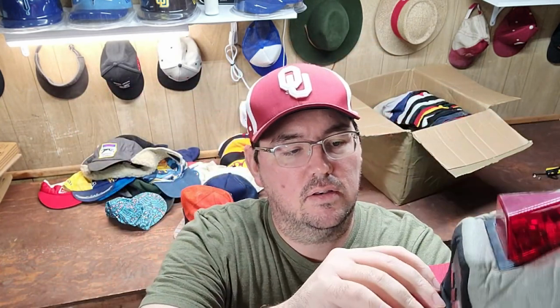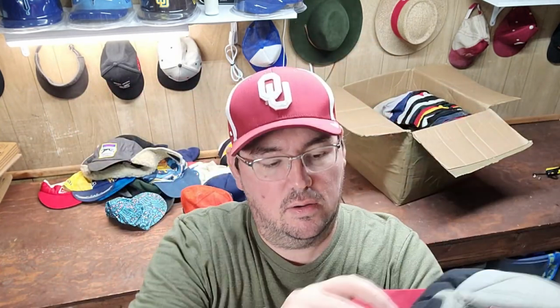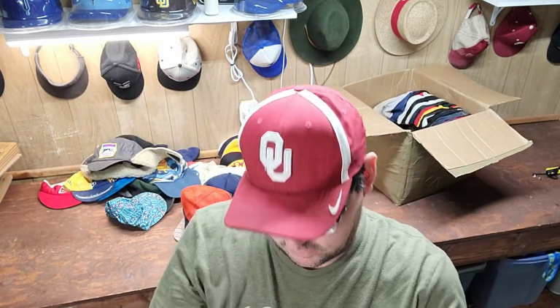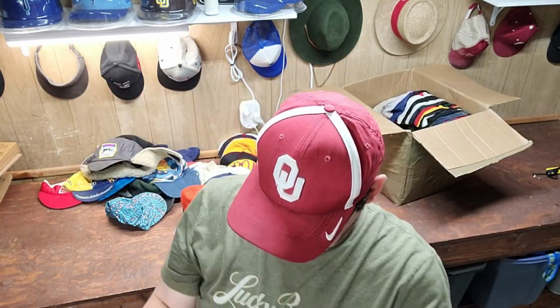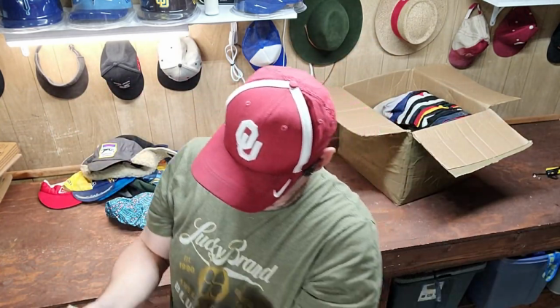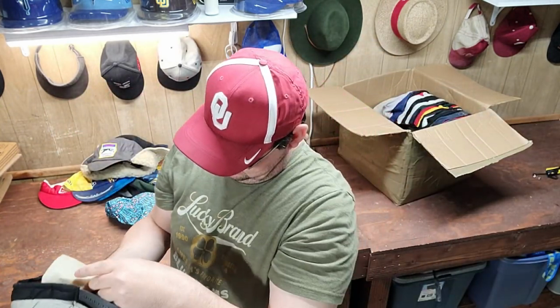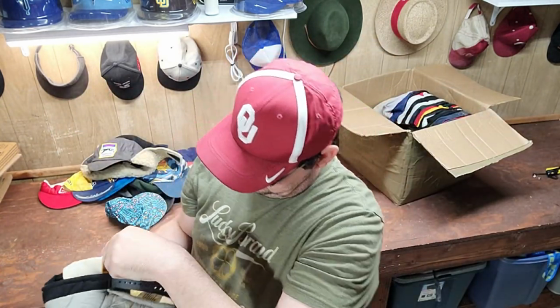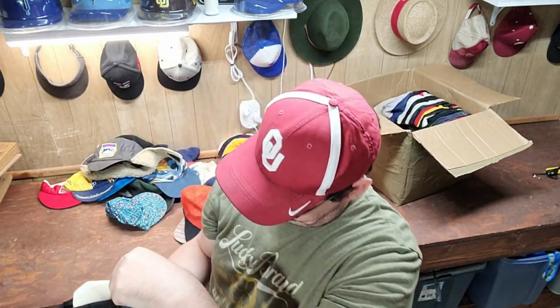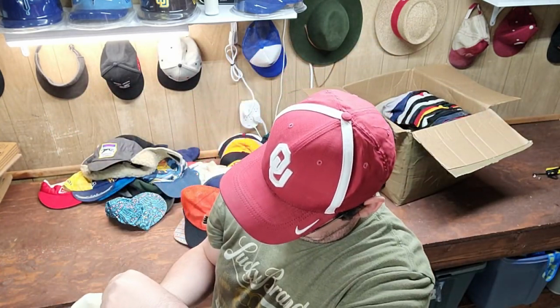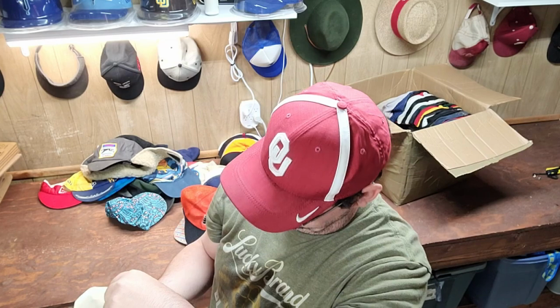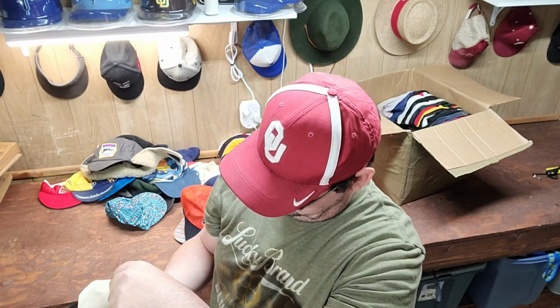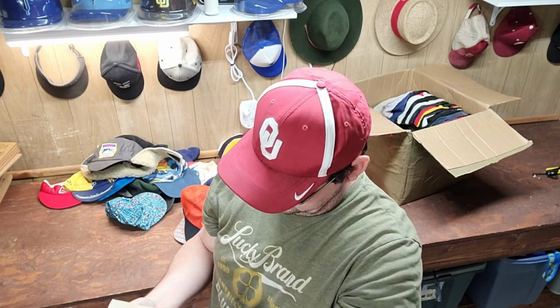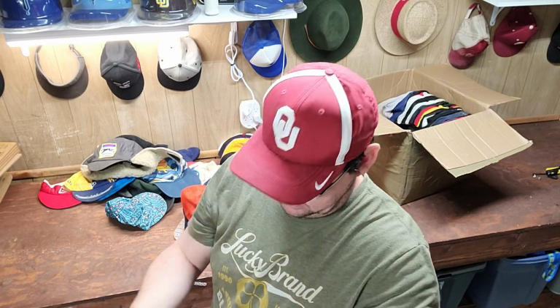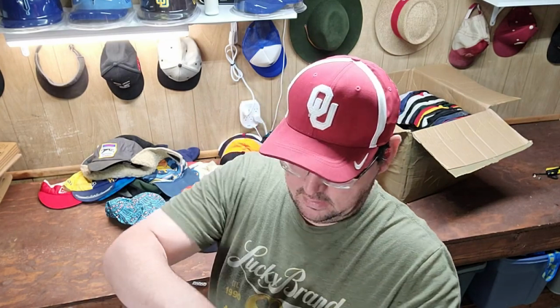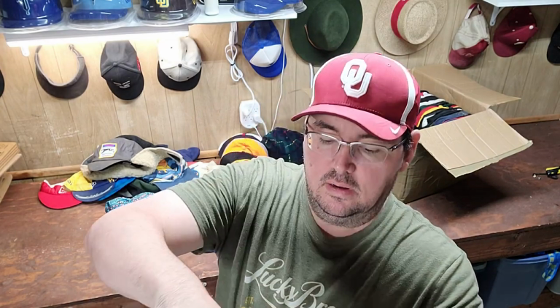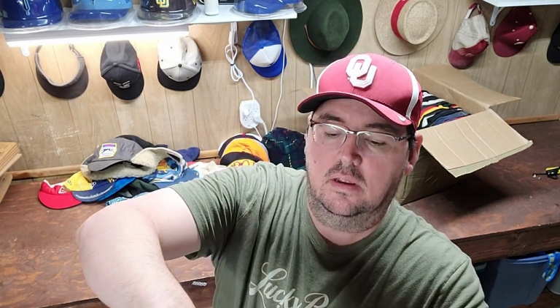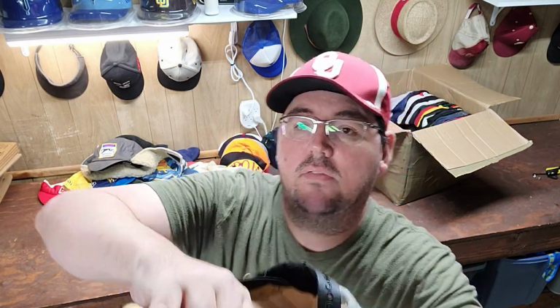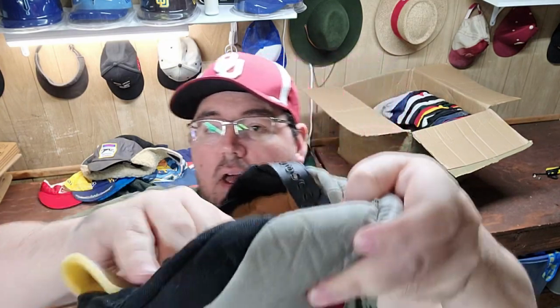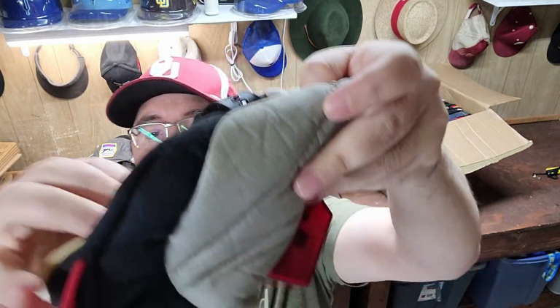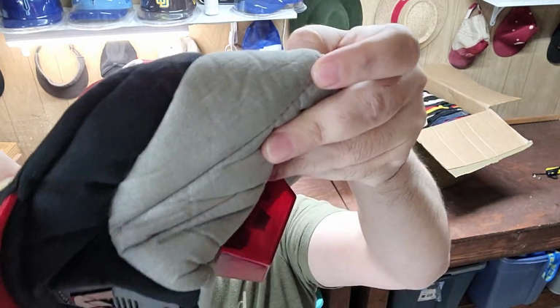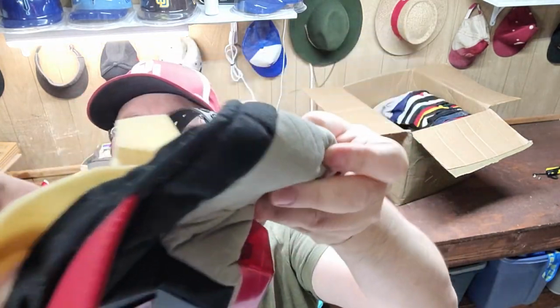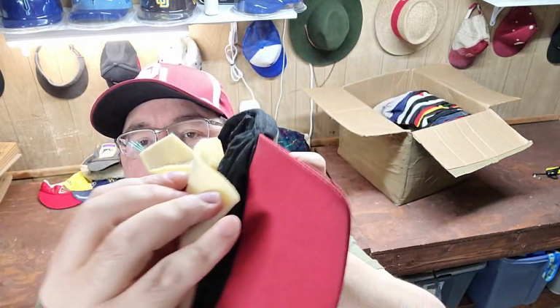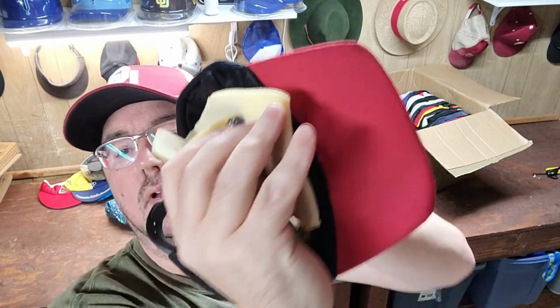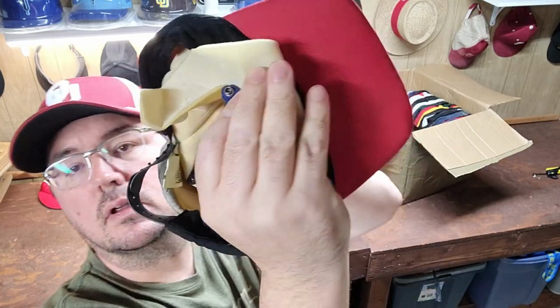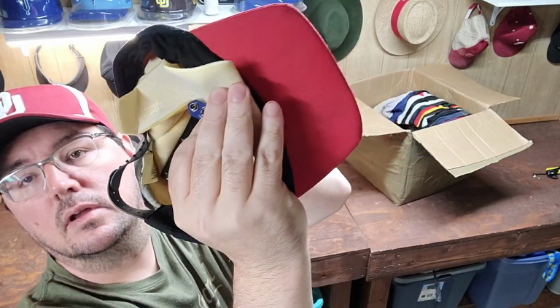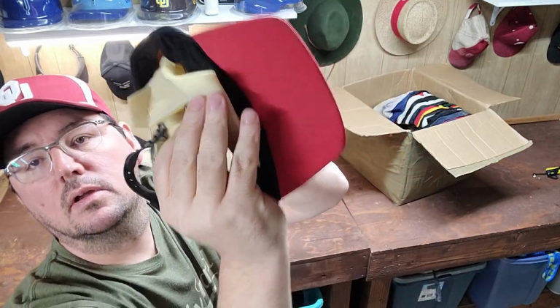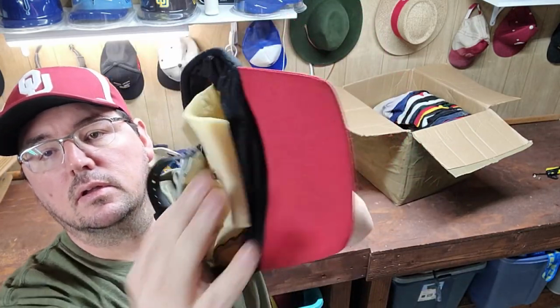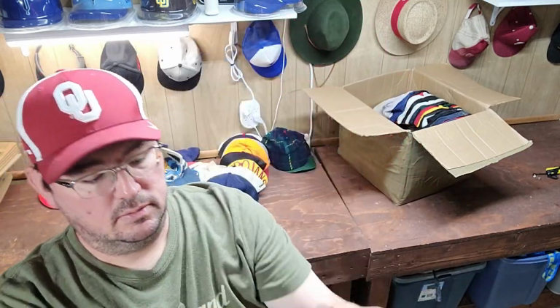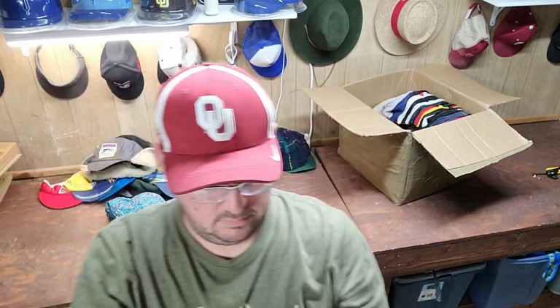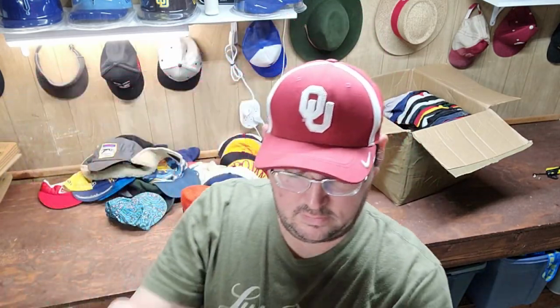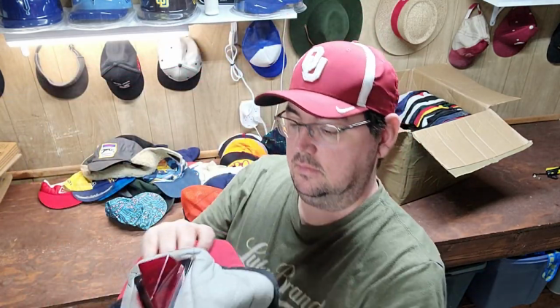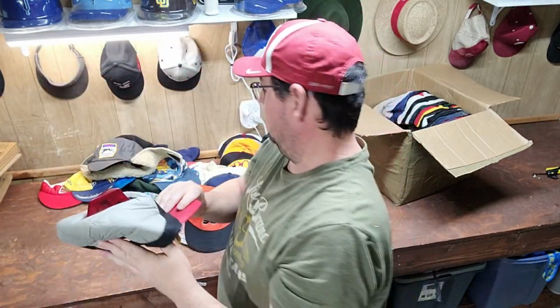I don't know if this battery in here works — oh, it's got a... I need to find a 9-volt, see if that light works on it. Well, that's cool.